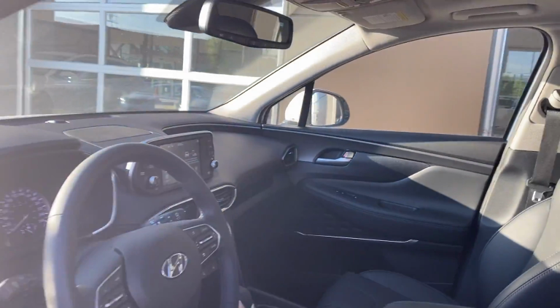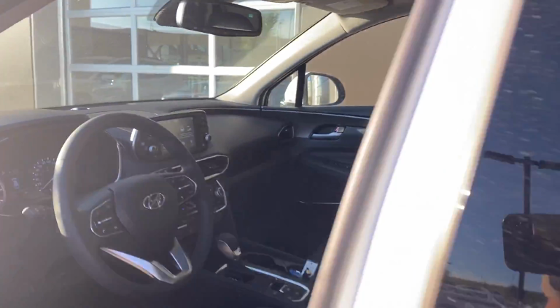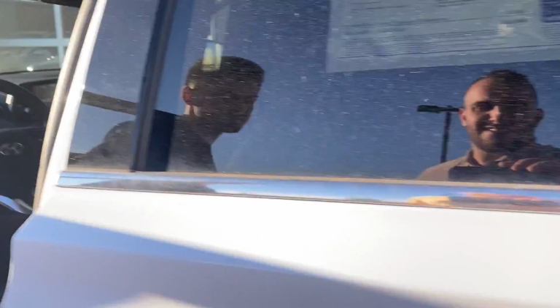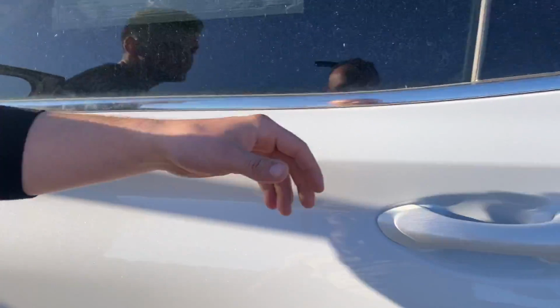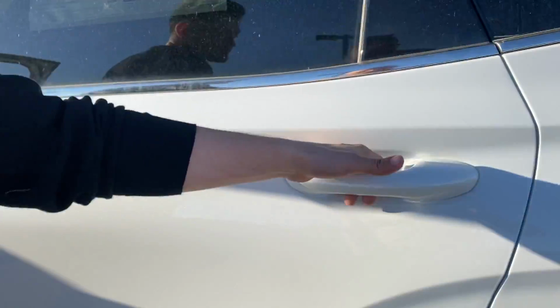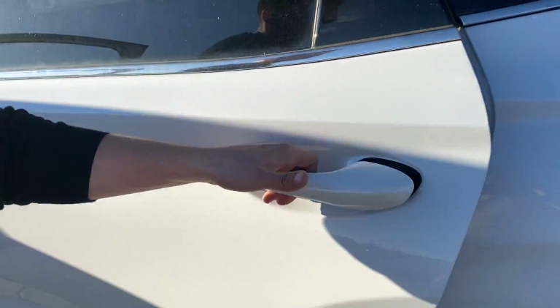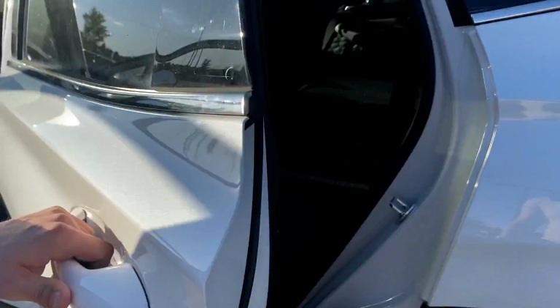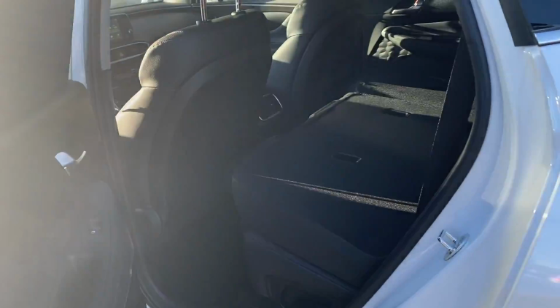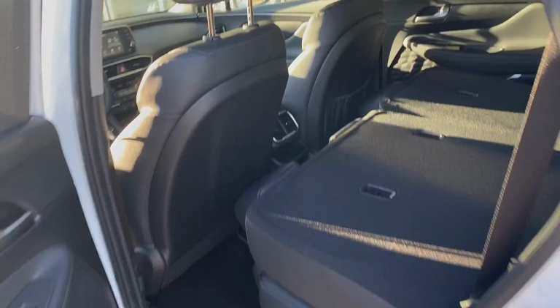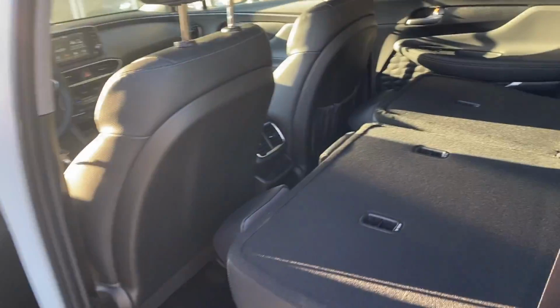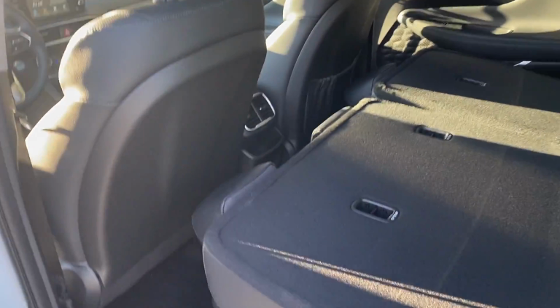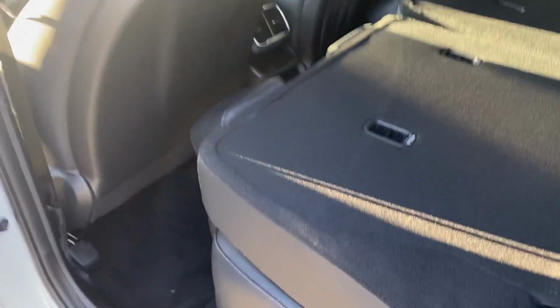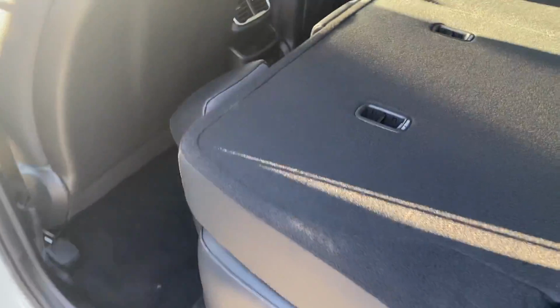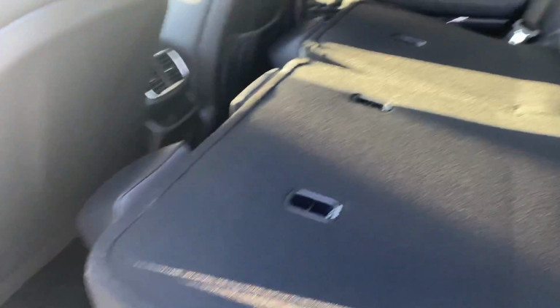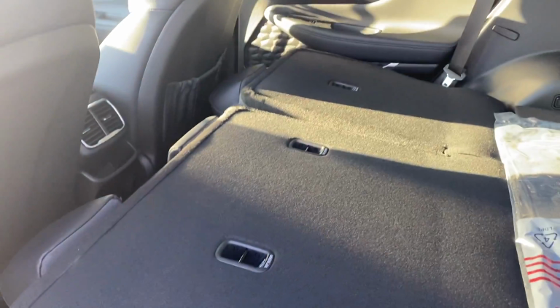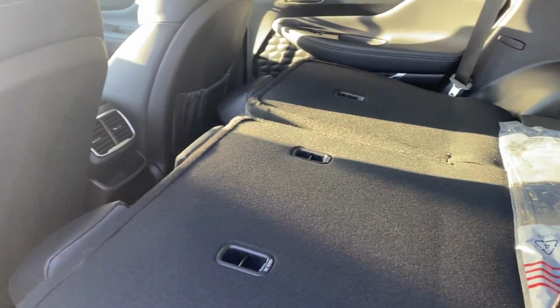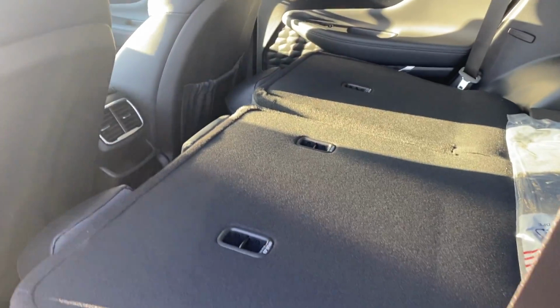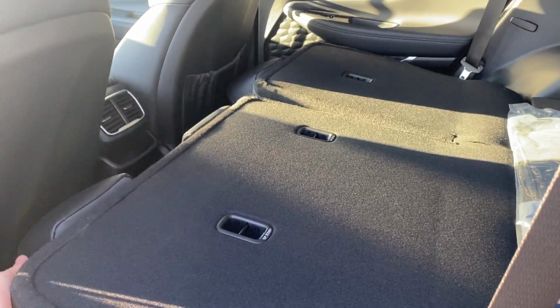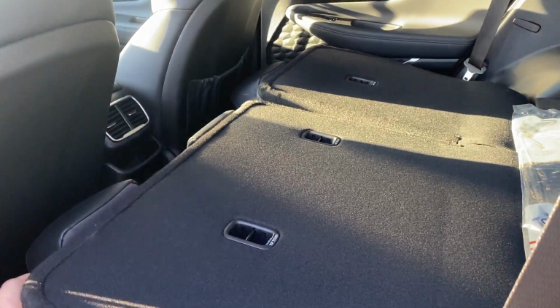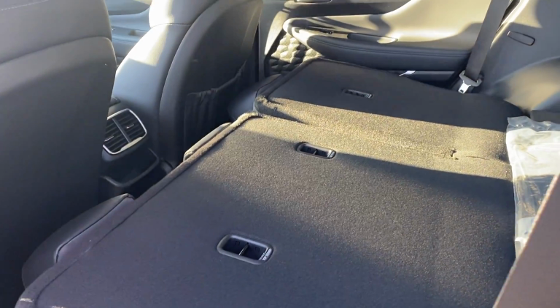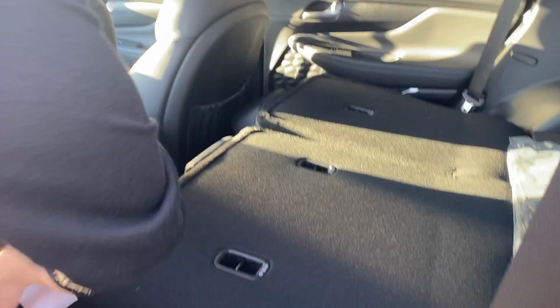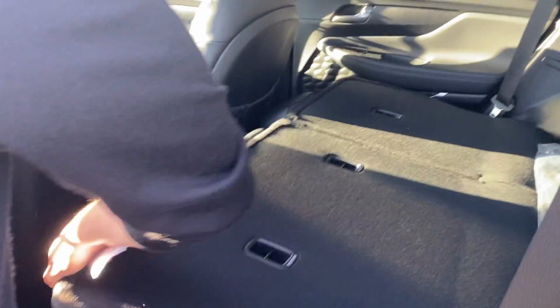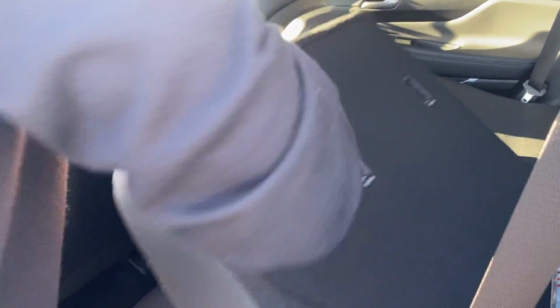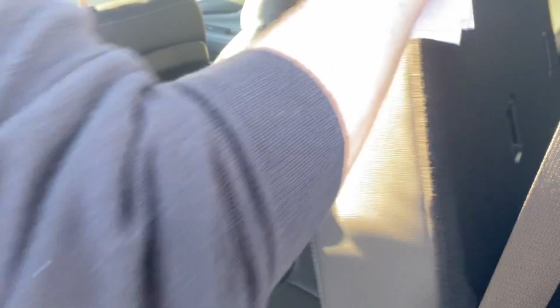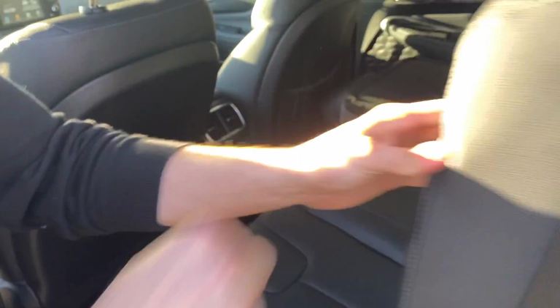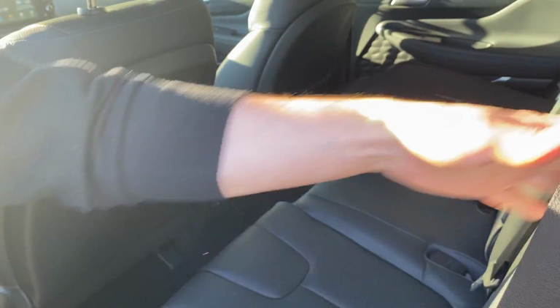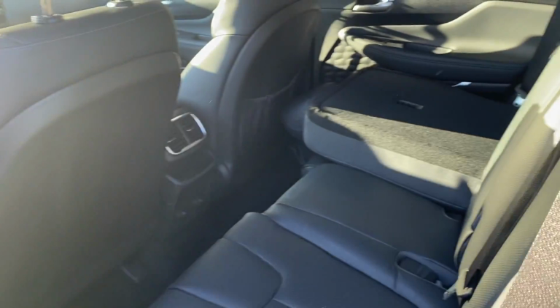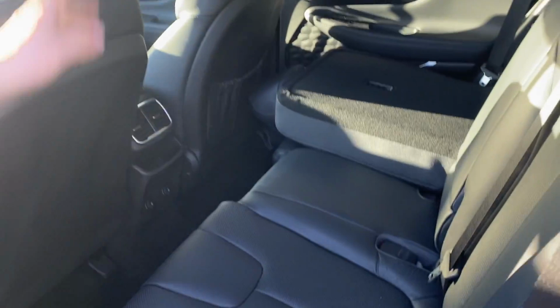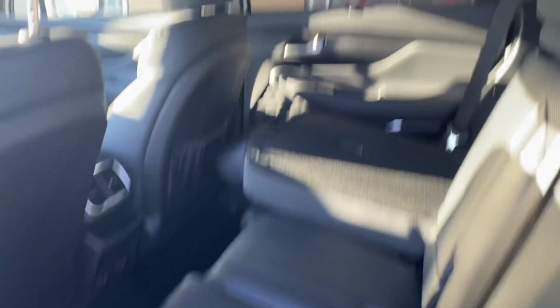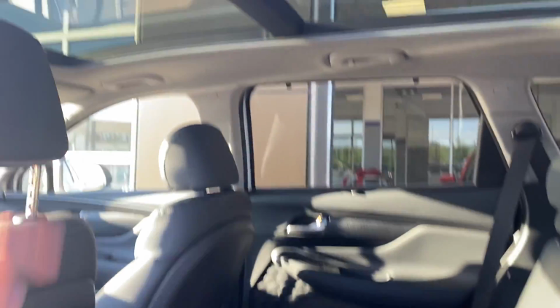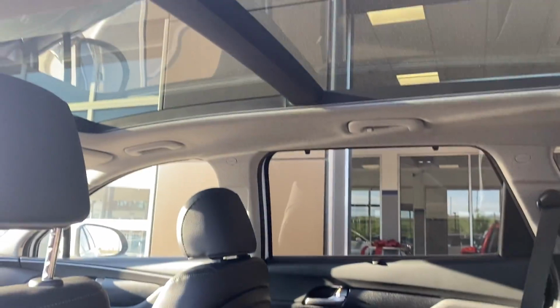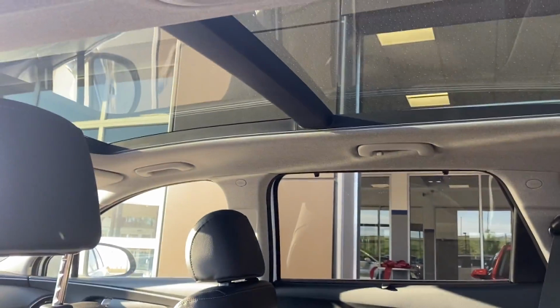Moving to the back, lots of room for your family and anything else you can need. The seats fold fully down as you can see, but they also do go up pretty easily. You have your full sunroof as well up top.